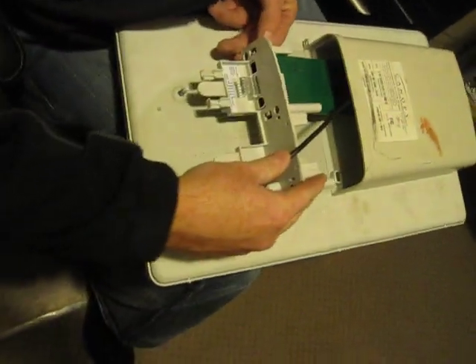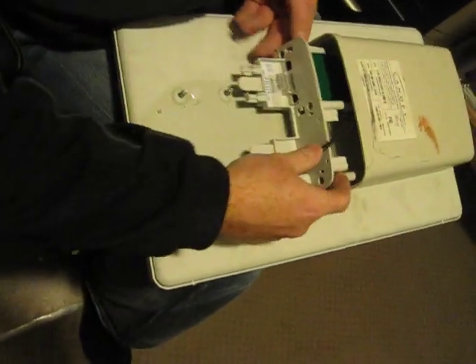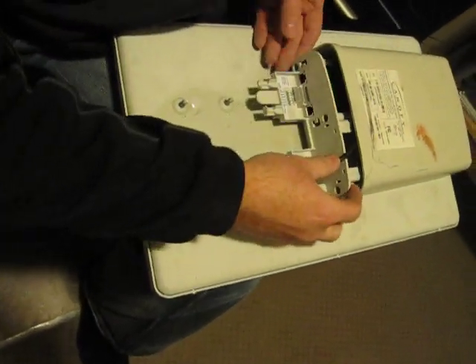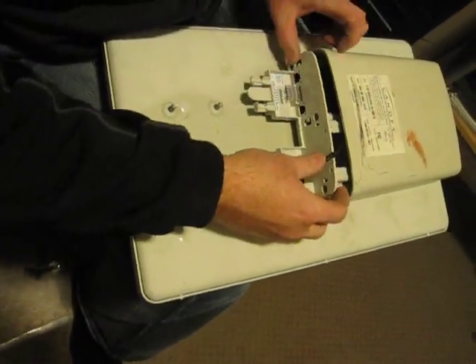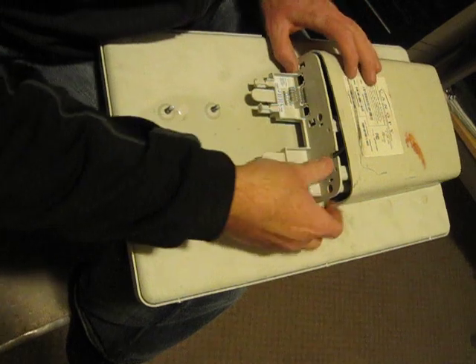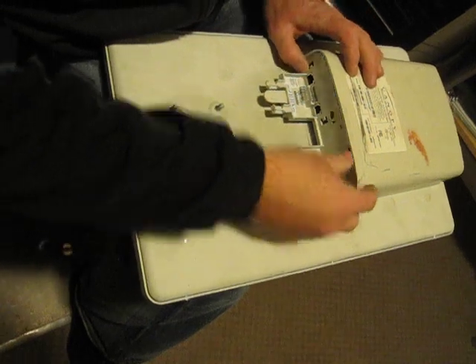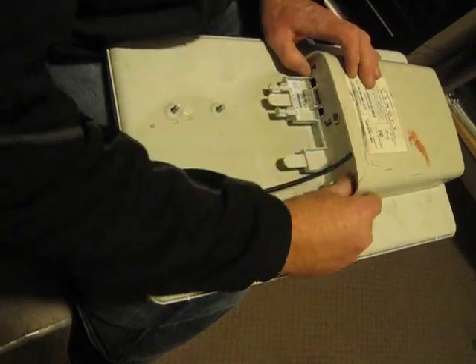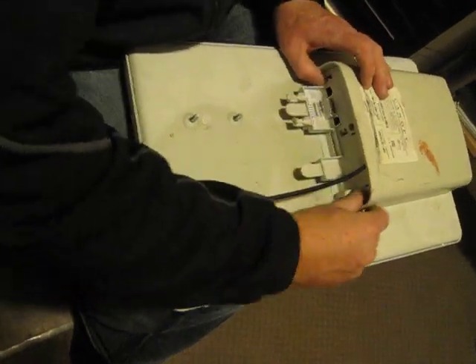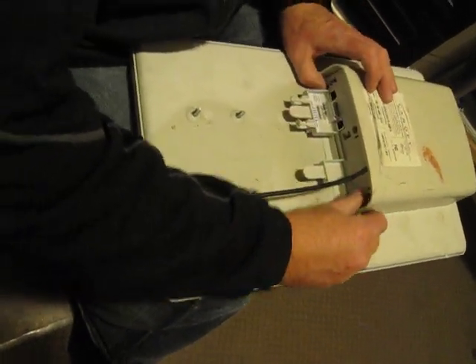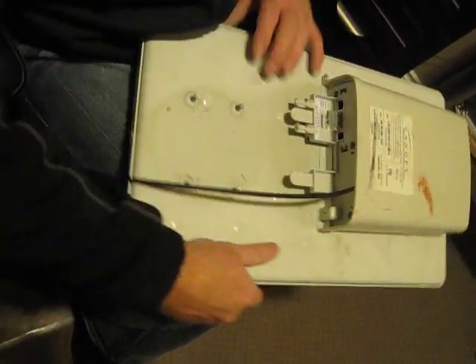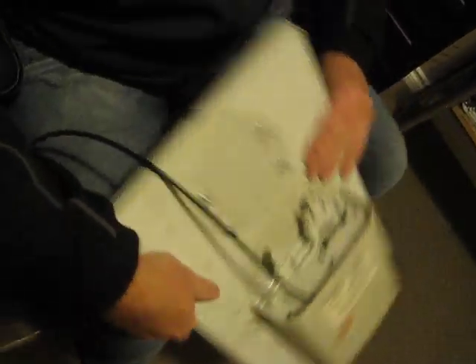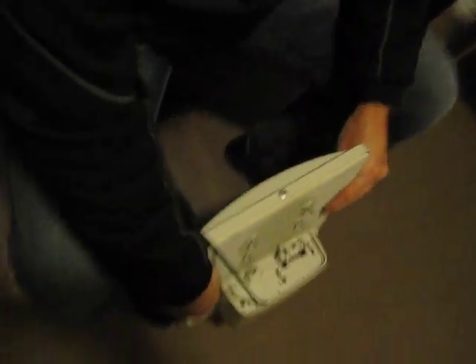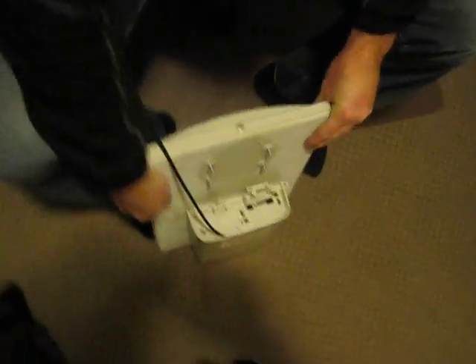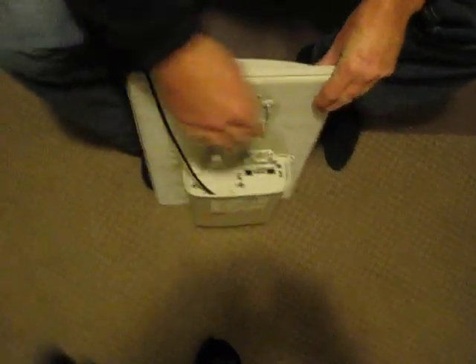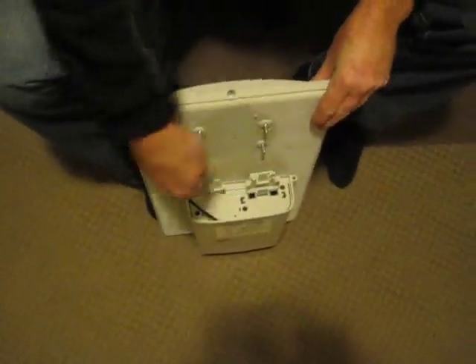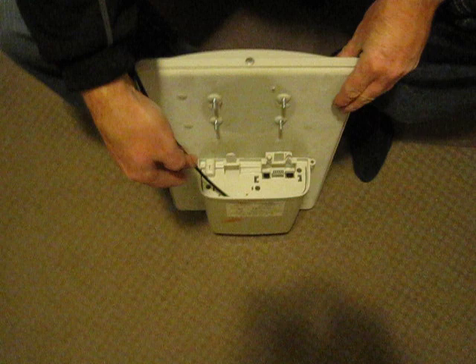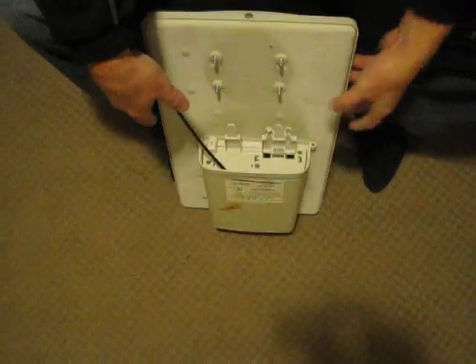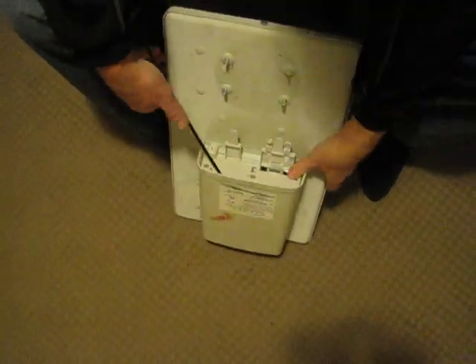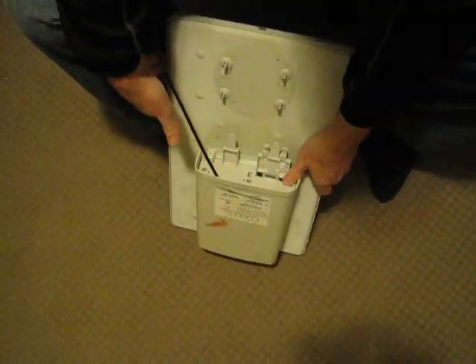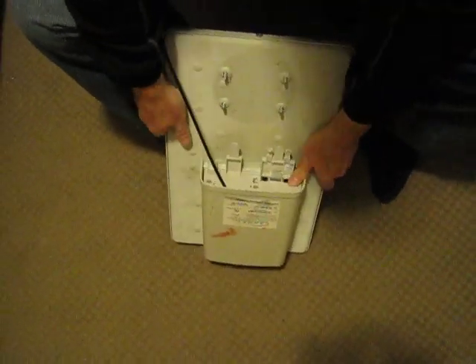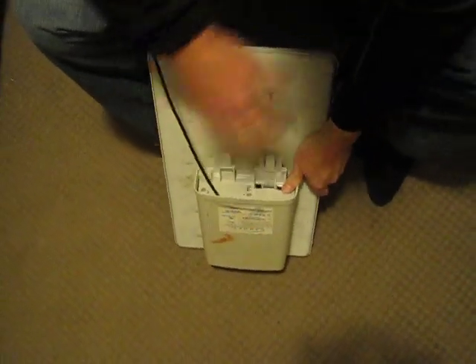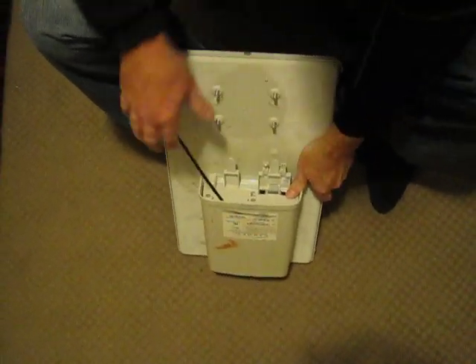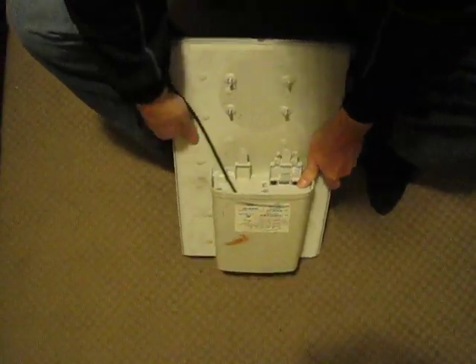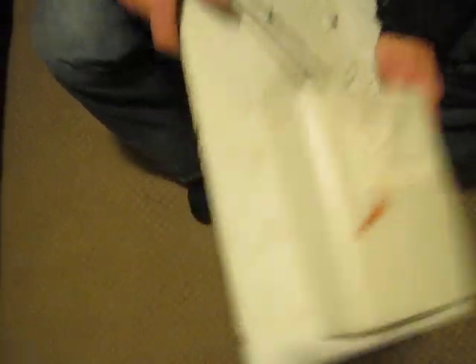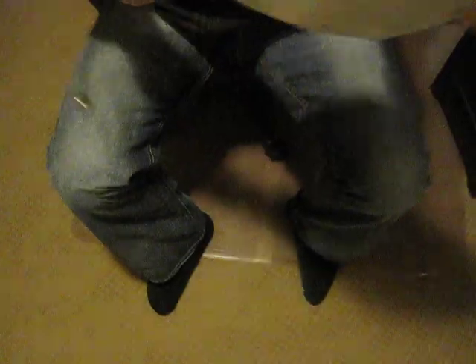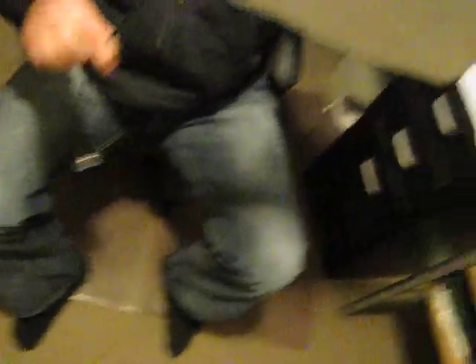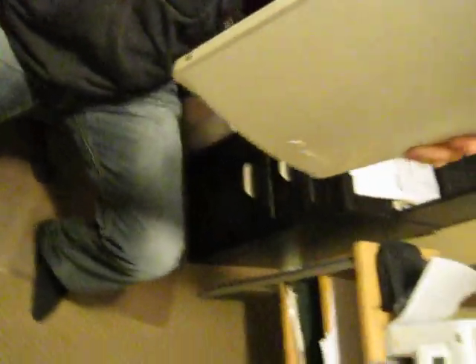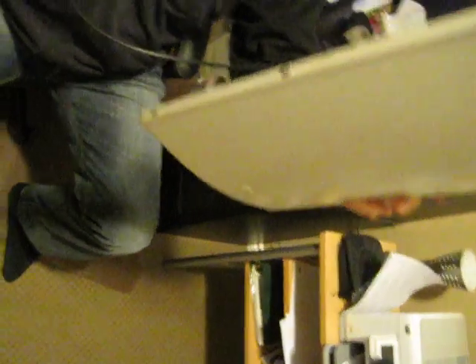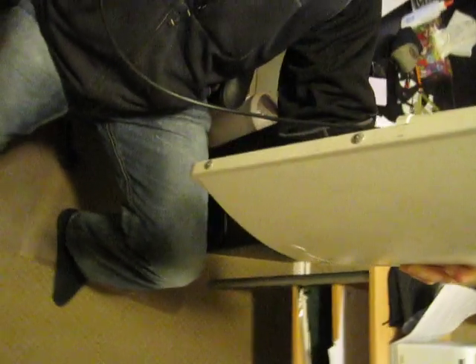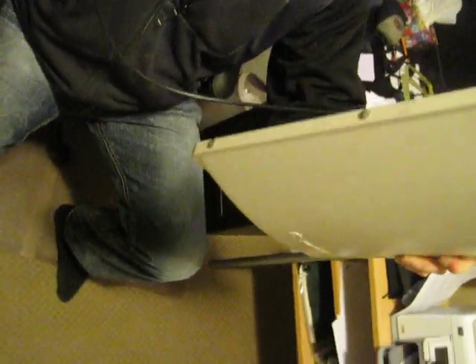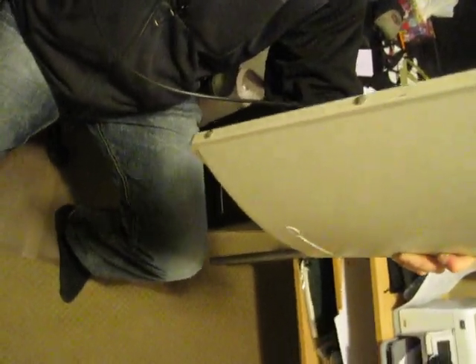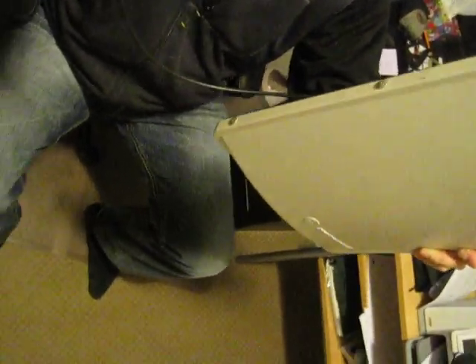You just slide this back into place, the wire snaps in, you put your four screws back into place with the hex, put your mounting gear back on, and then you have a connectorized 900 megahertz.